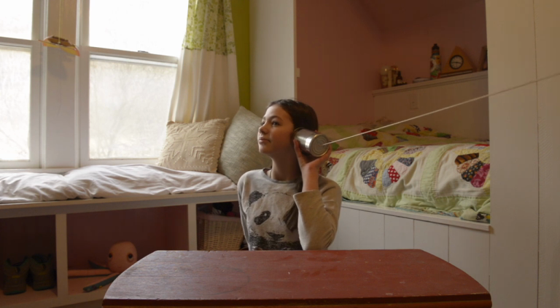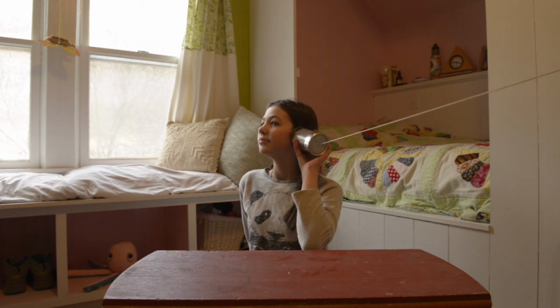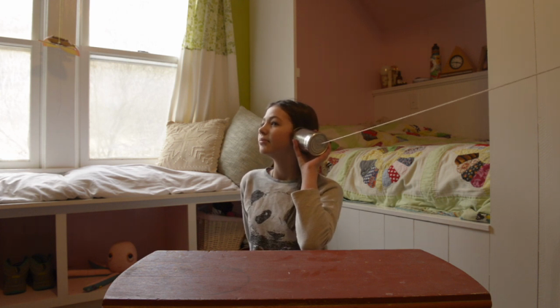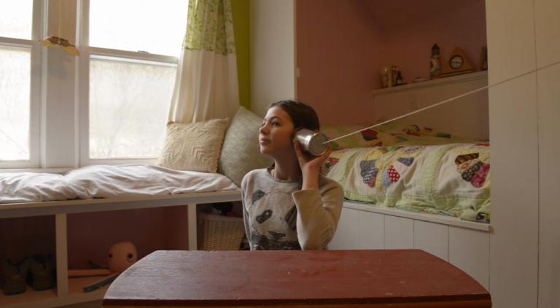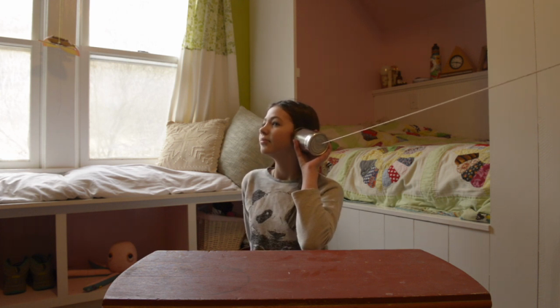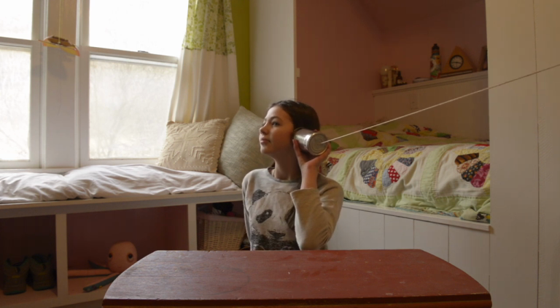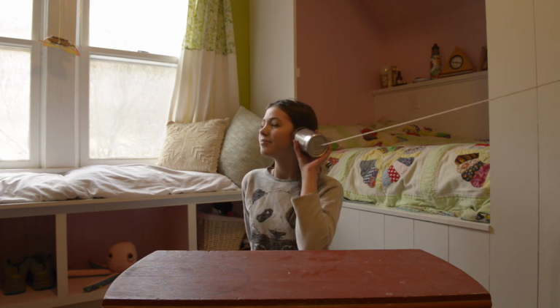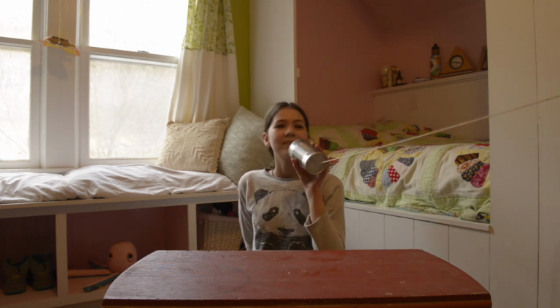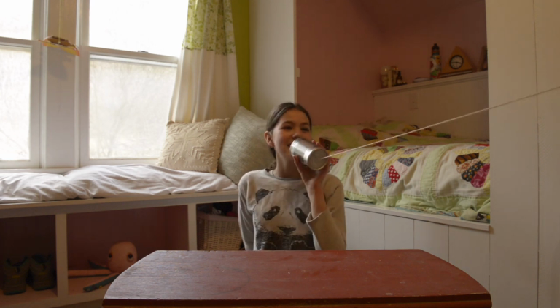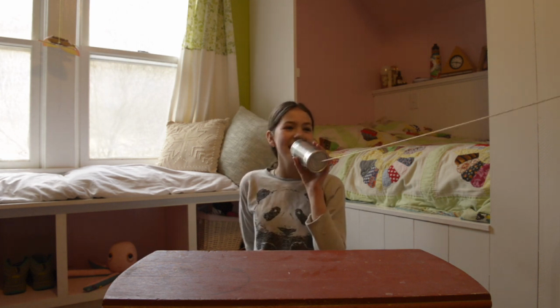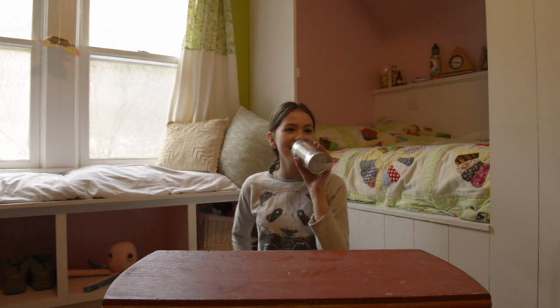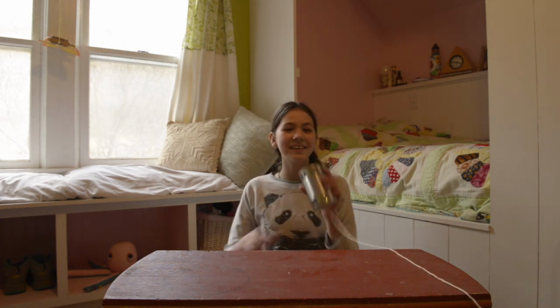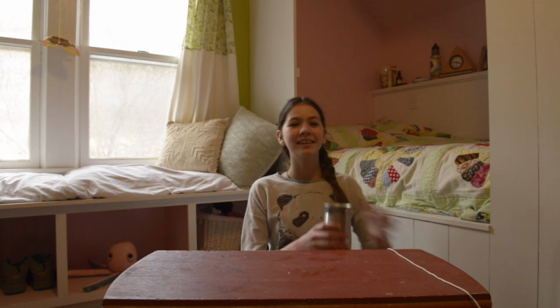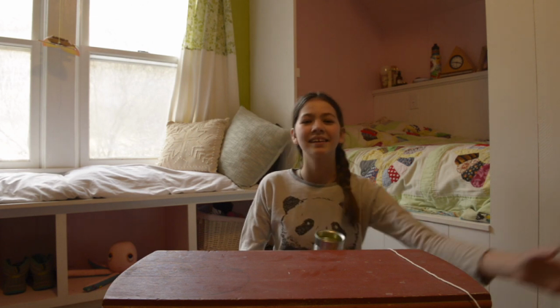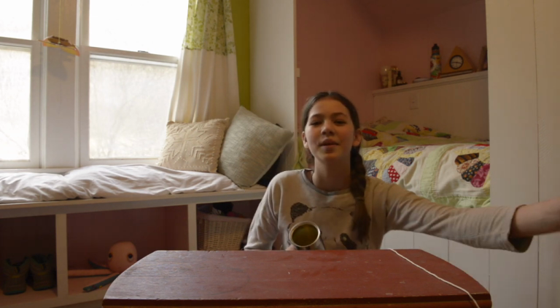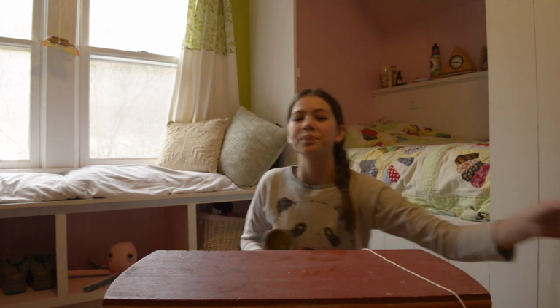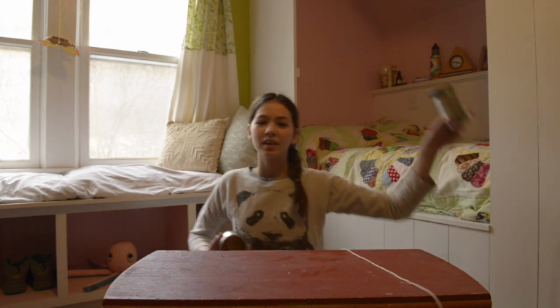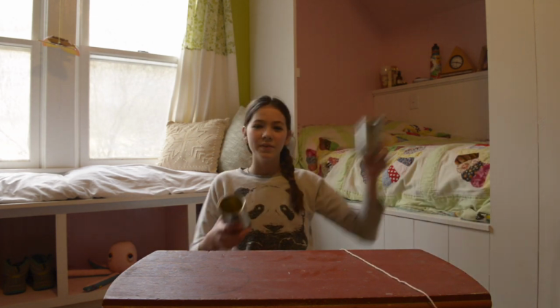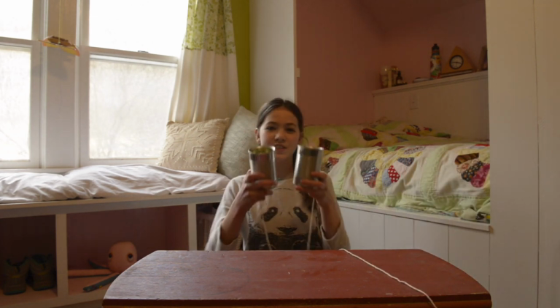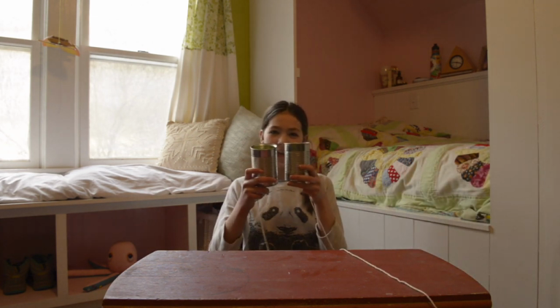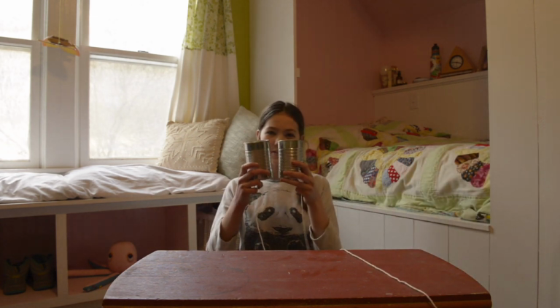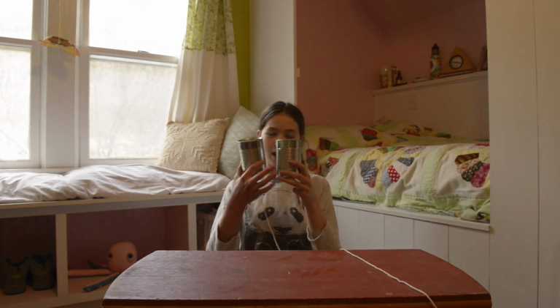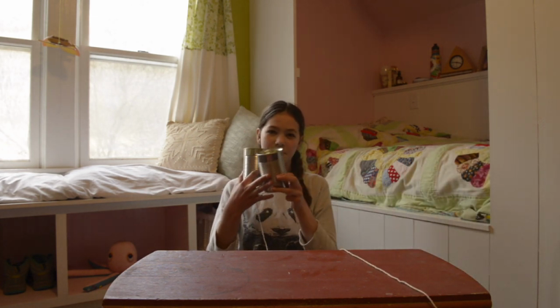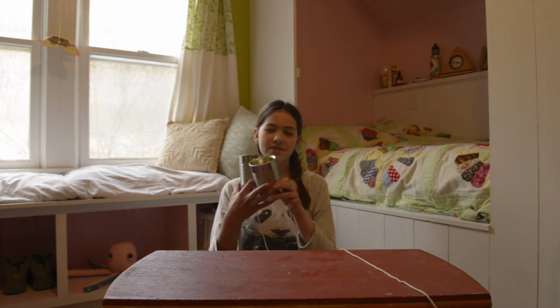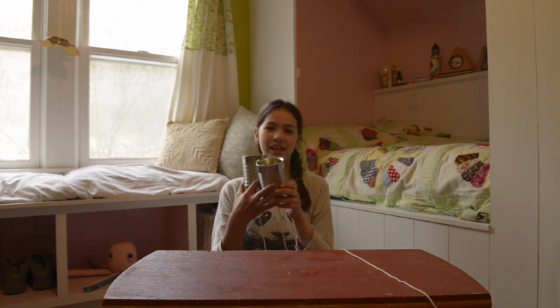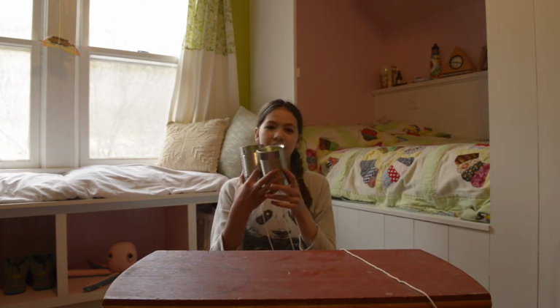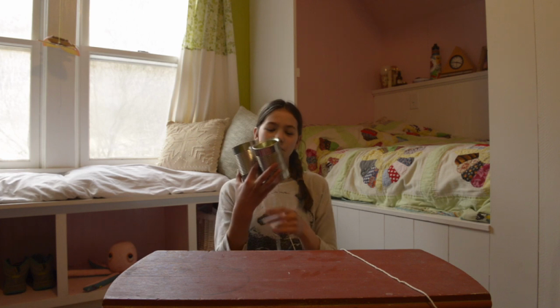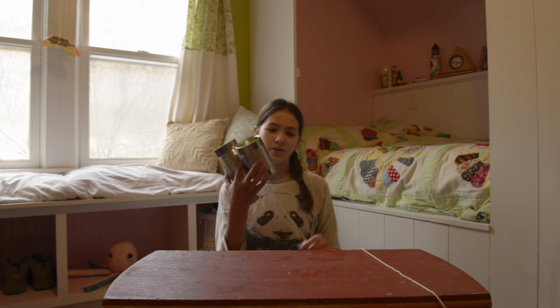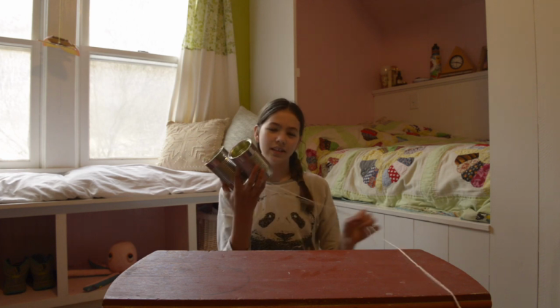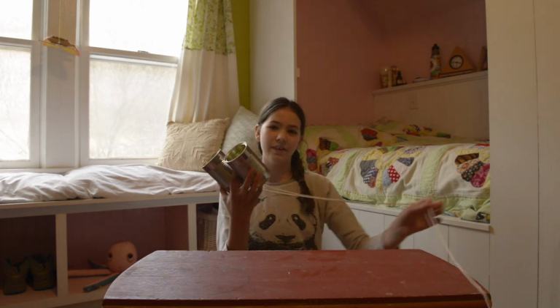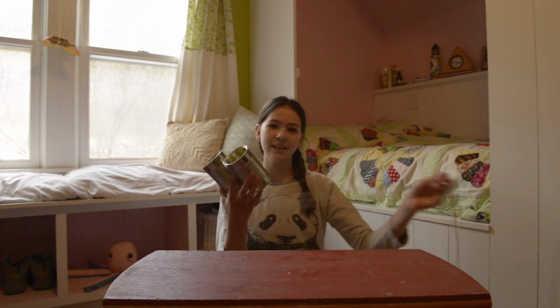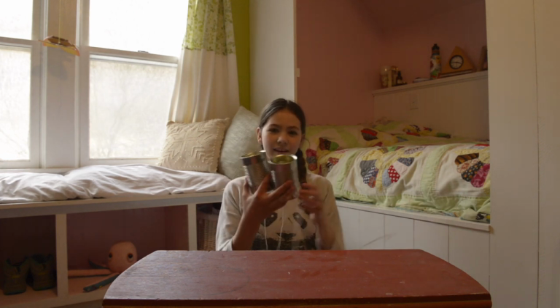Is it working? Can you hear me? Yes, I can. With just two cans or two cups and a piece of string, you can make a toy telephone that really works.